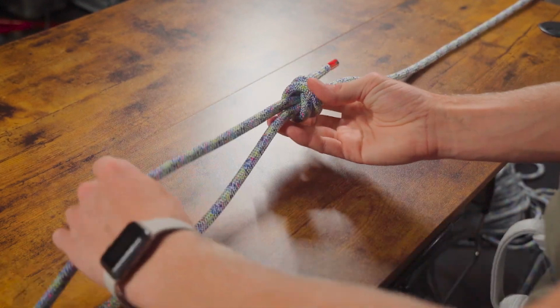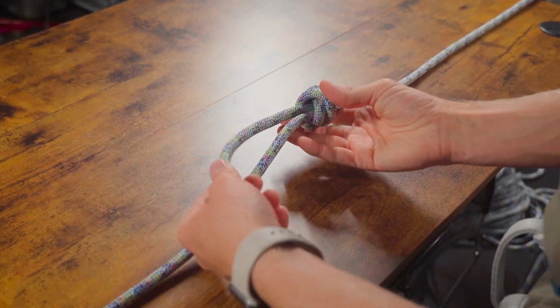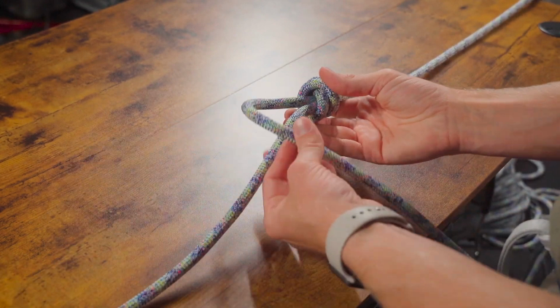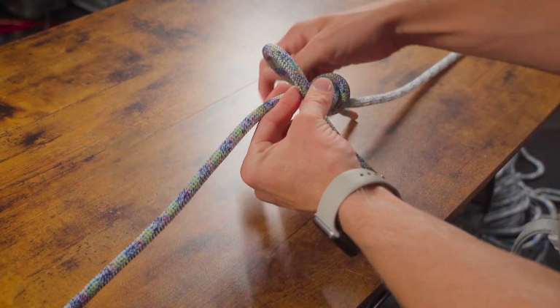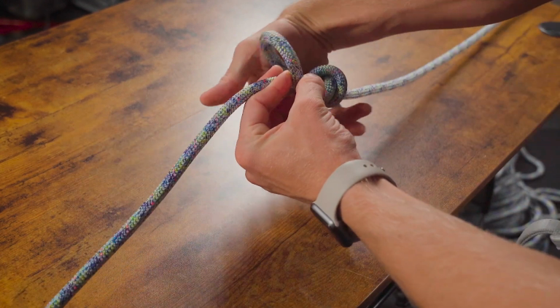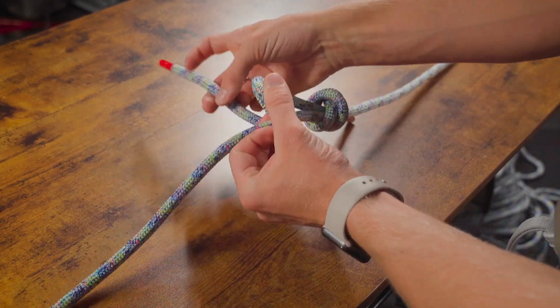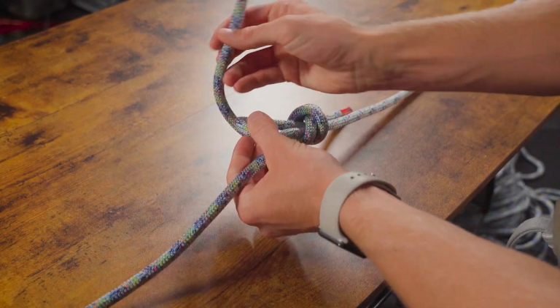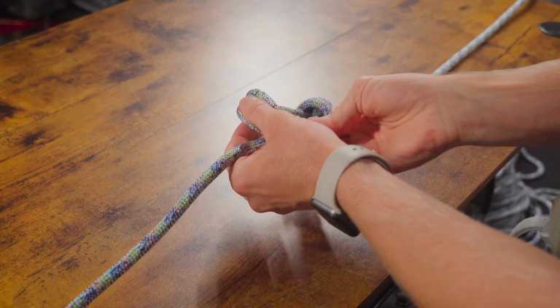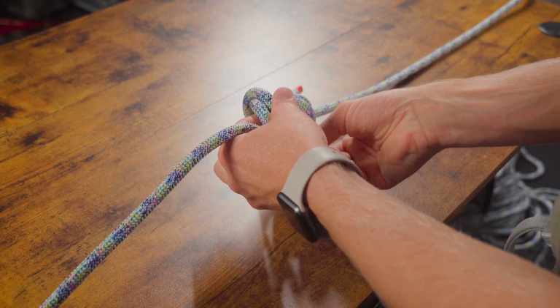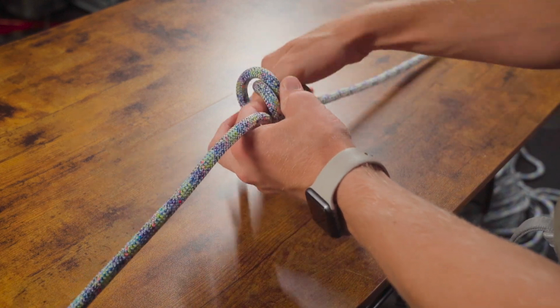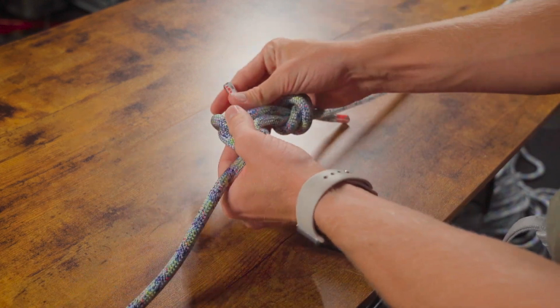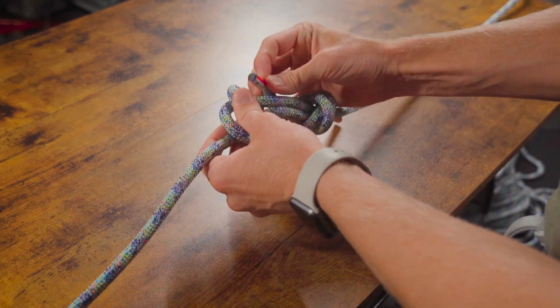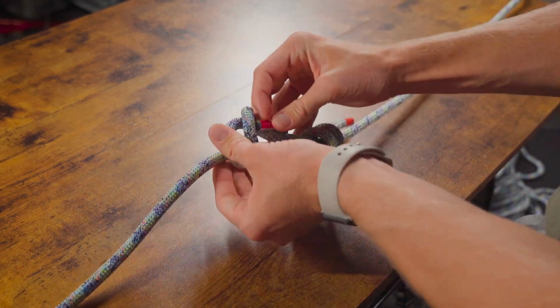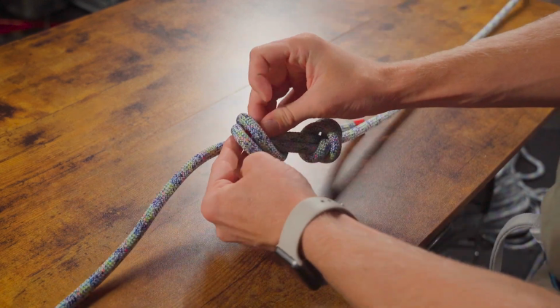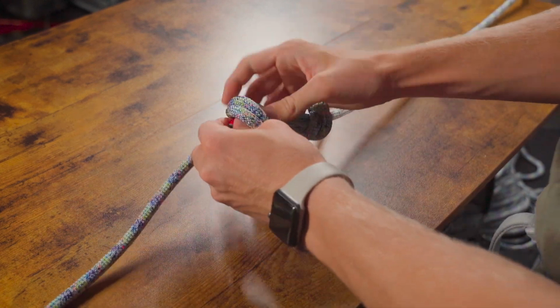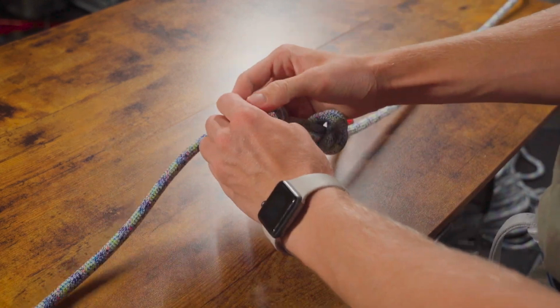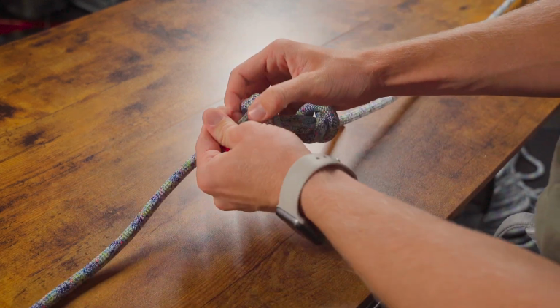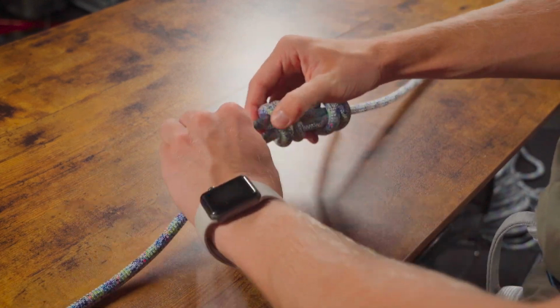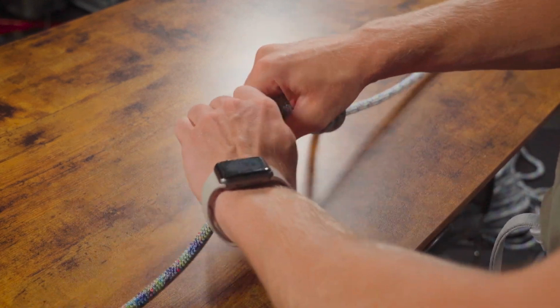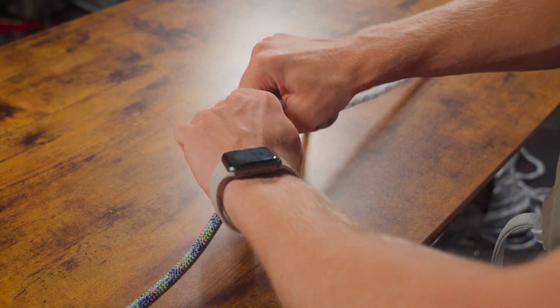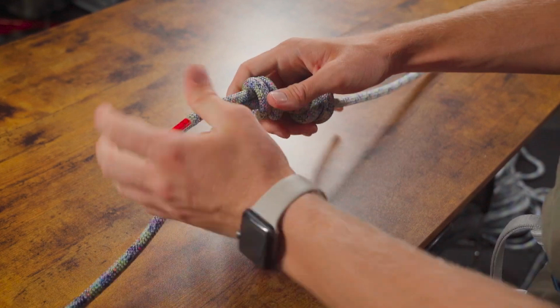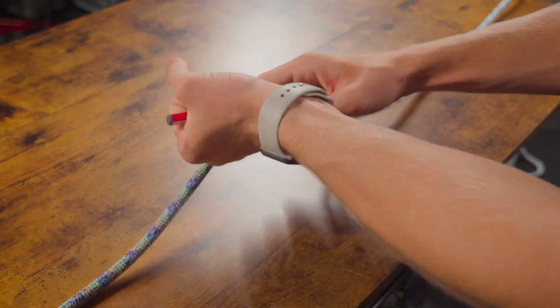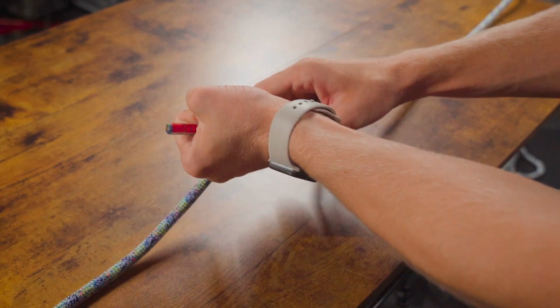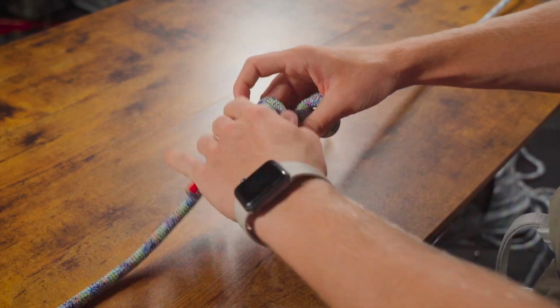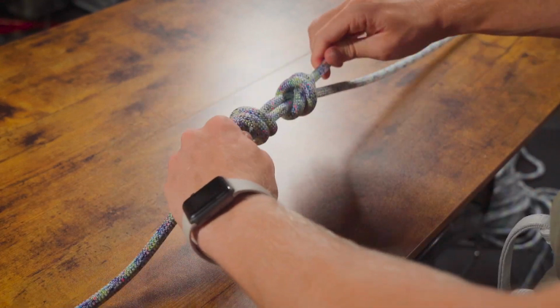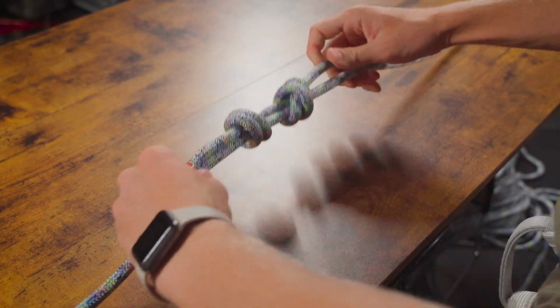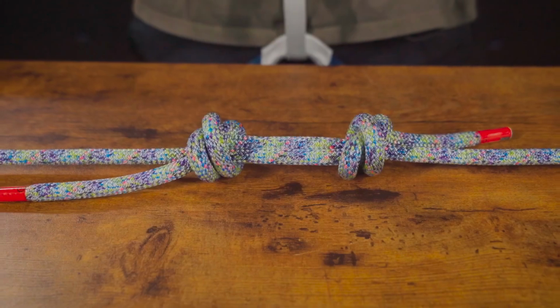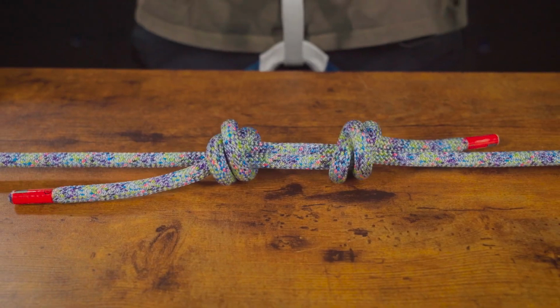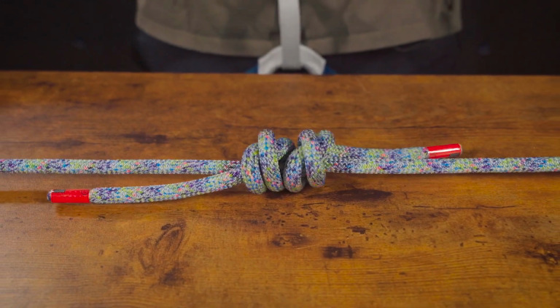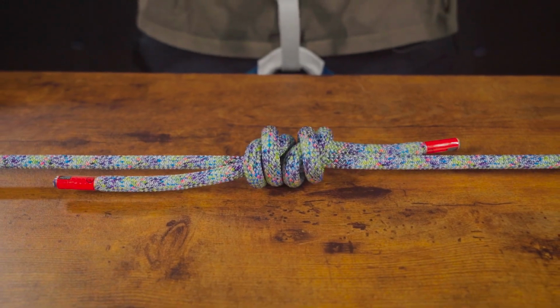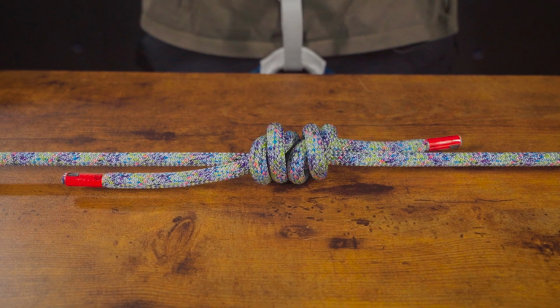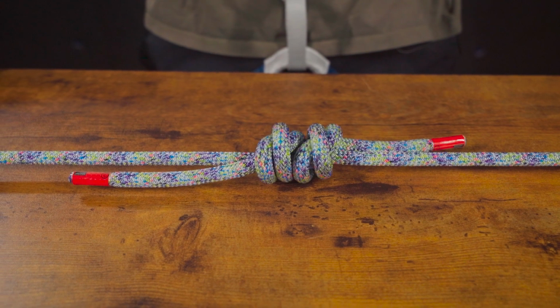Then same thing on this side — once, and then a second time, and through these knots. One fistful of length. Pull tight and then you can pull them together. There's the fisherman's knot.